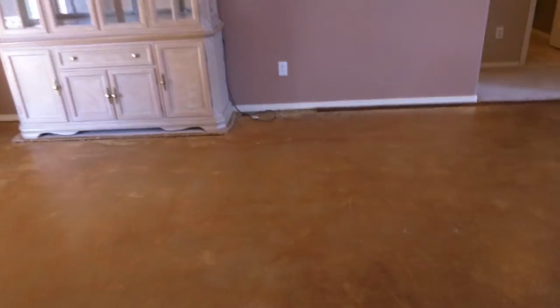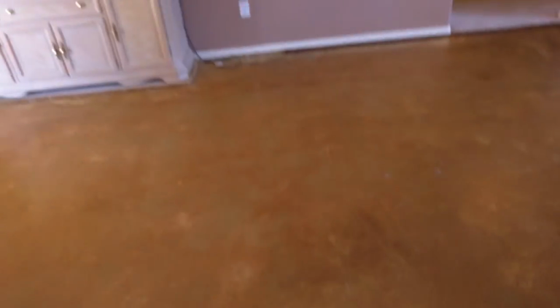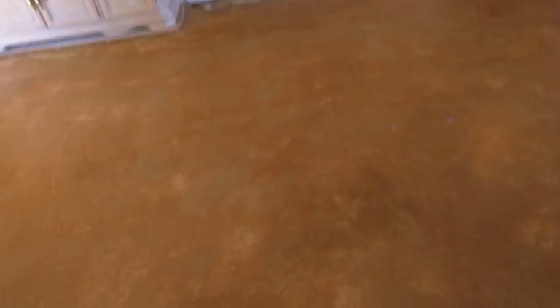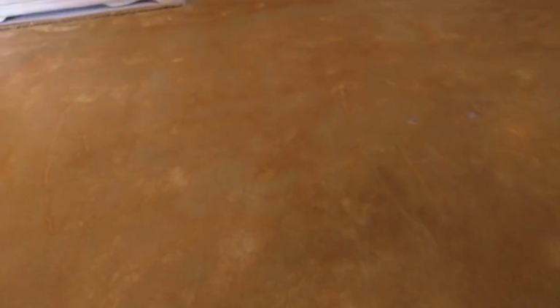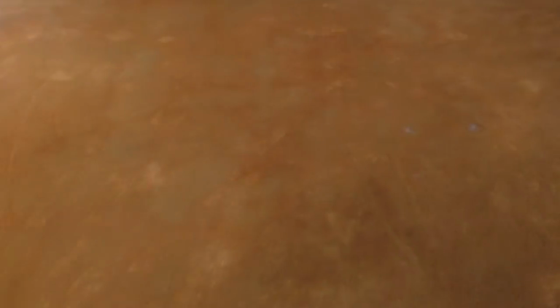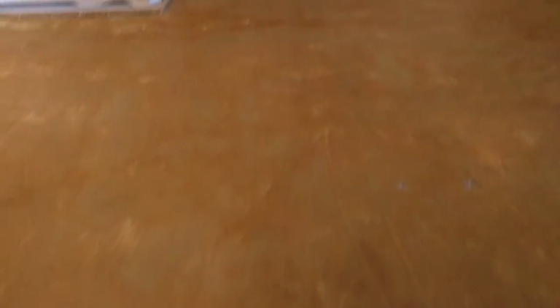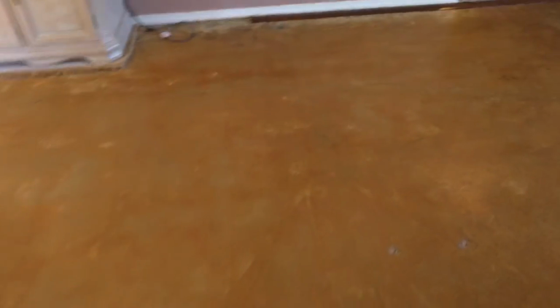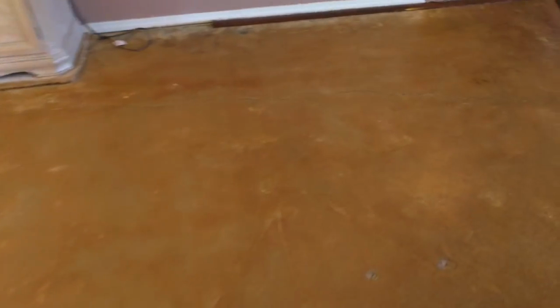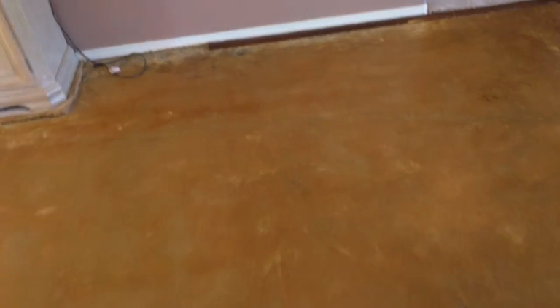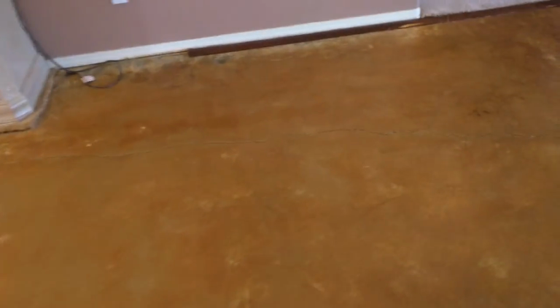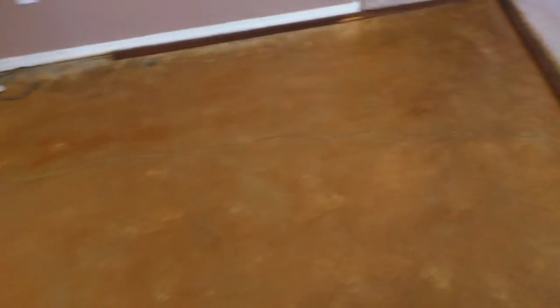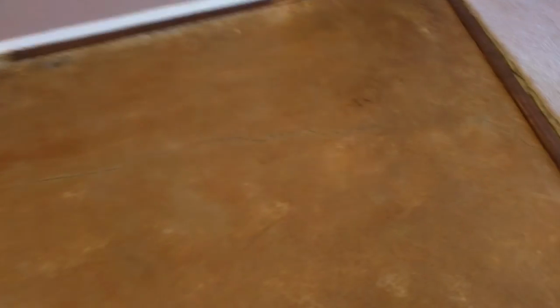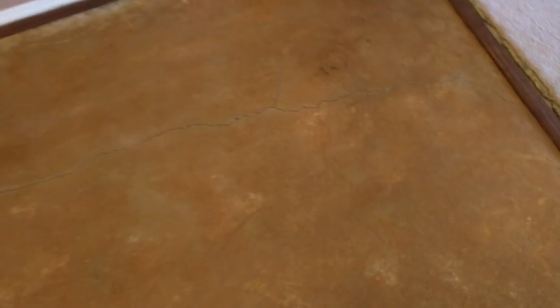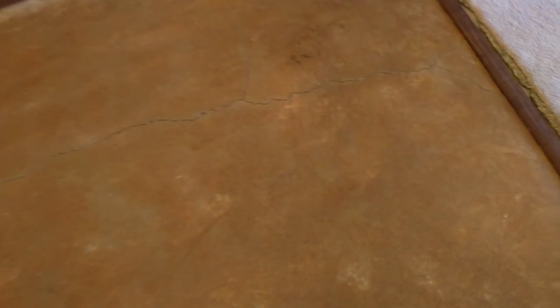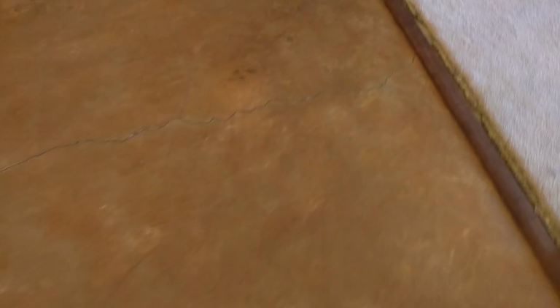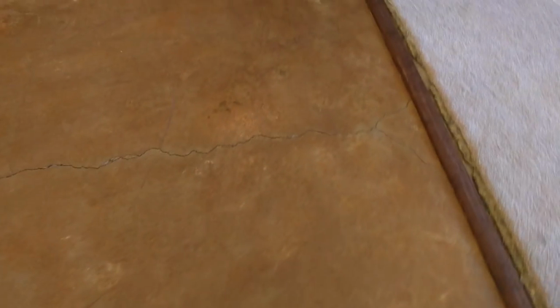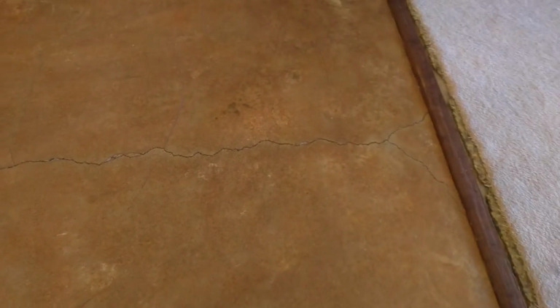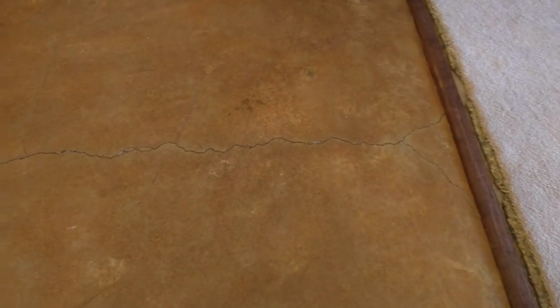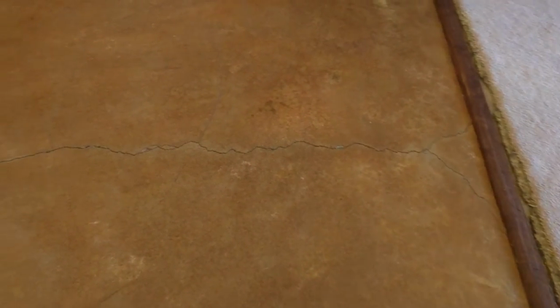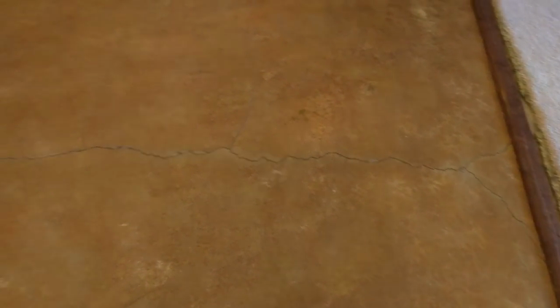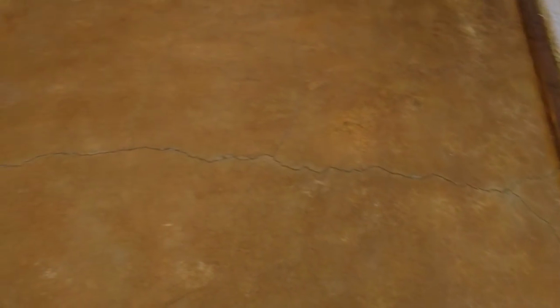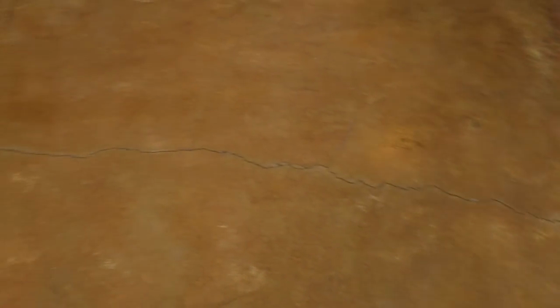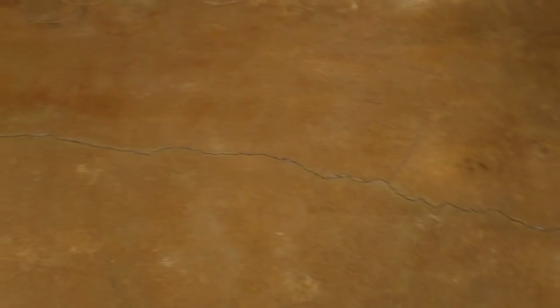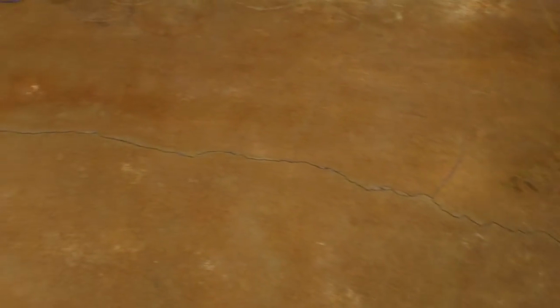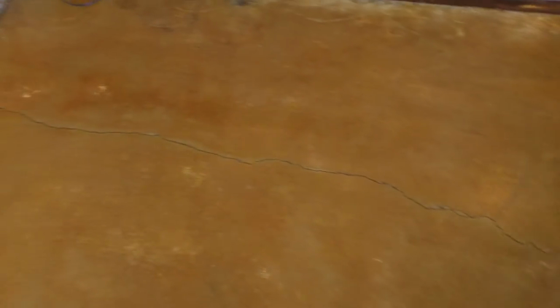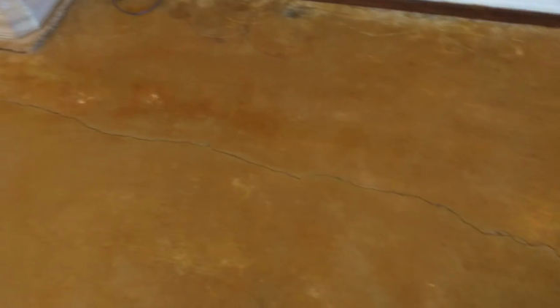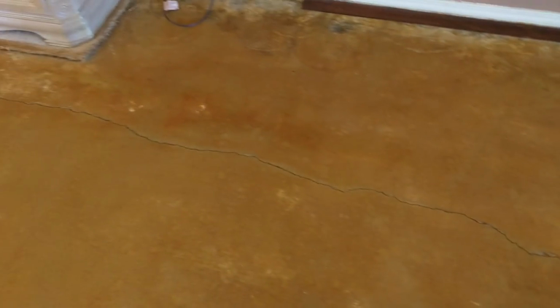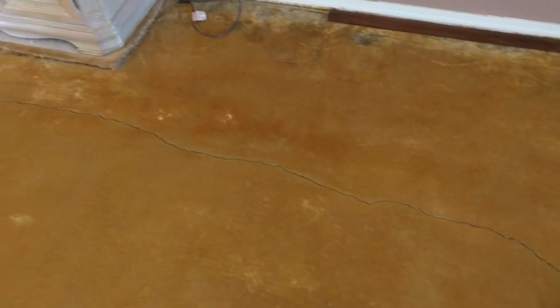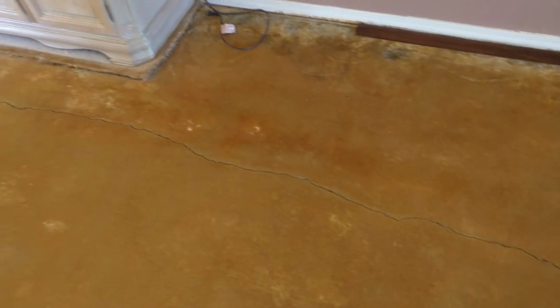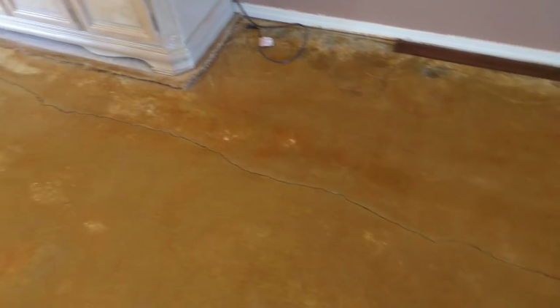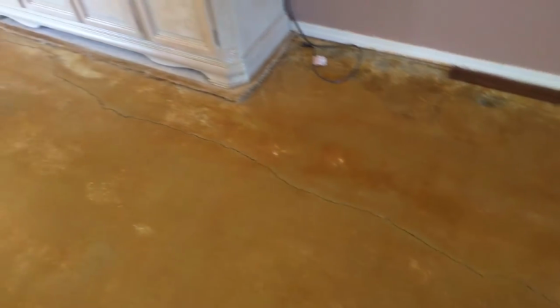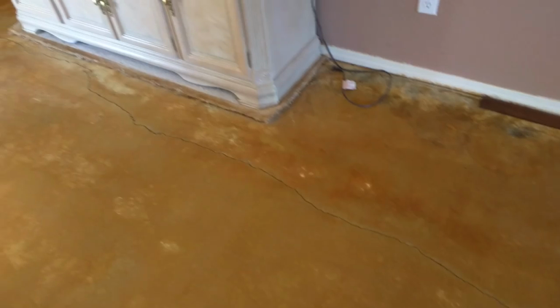Concrete floor here. As you can see, there's a crack going through there, but it's not a very large one.